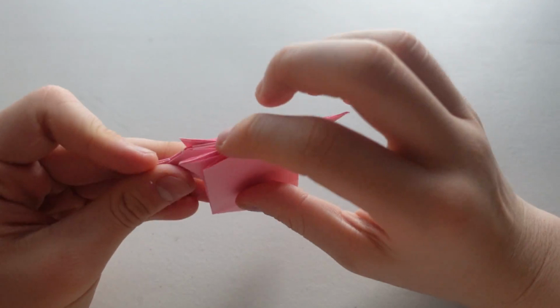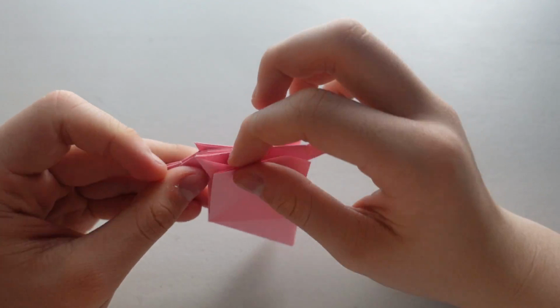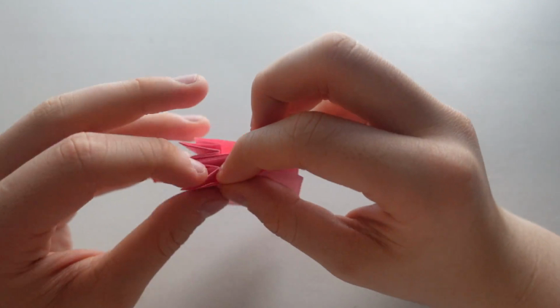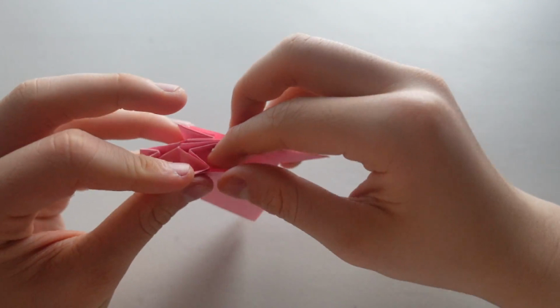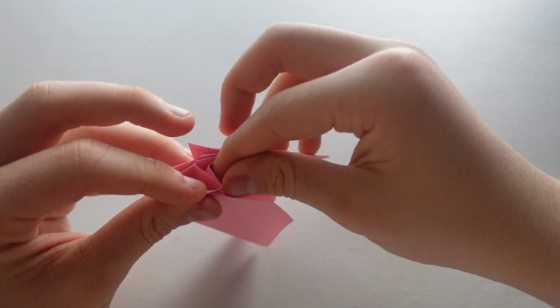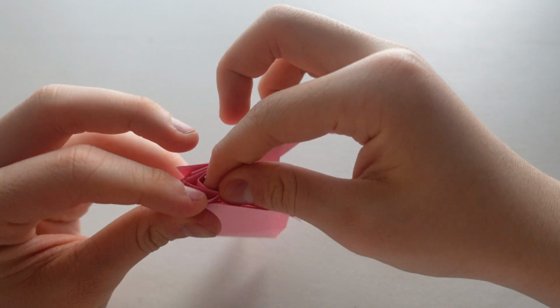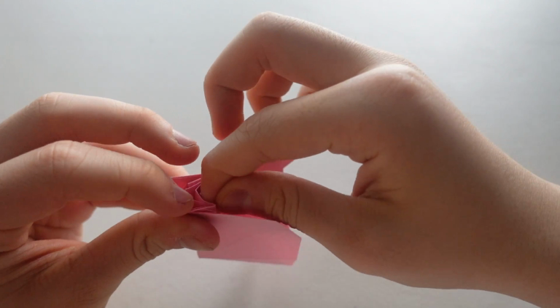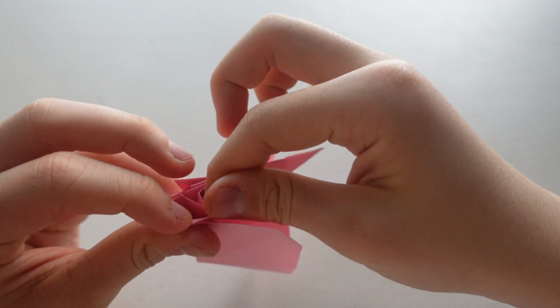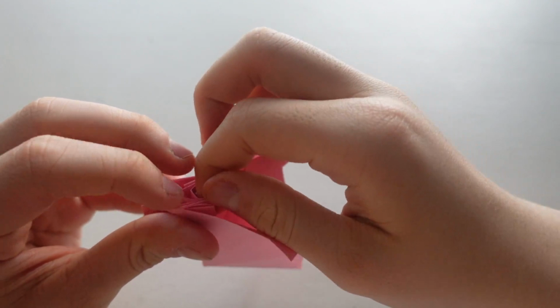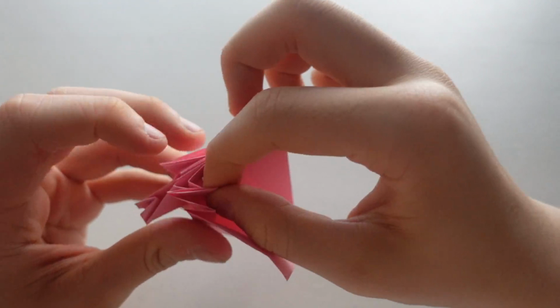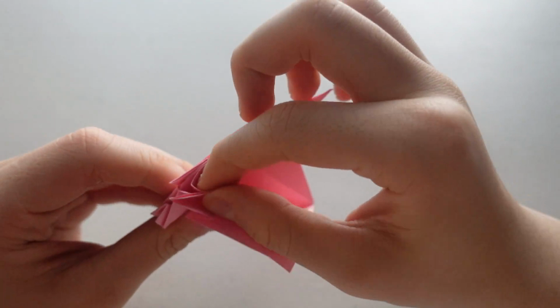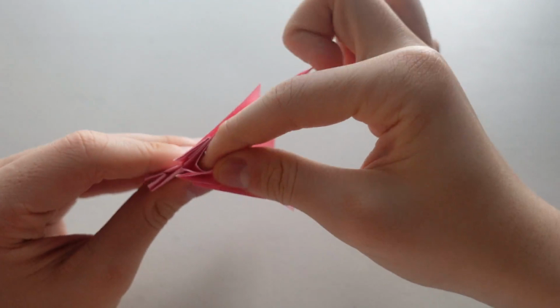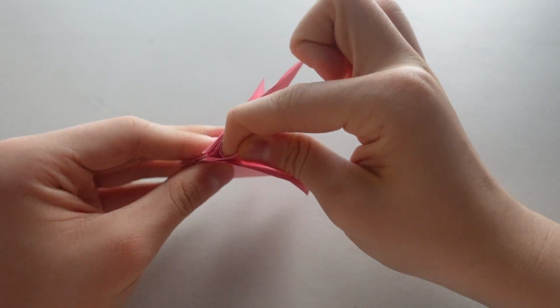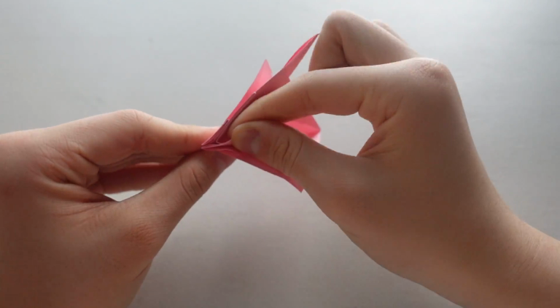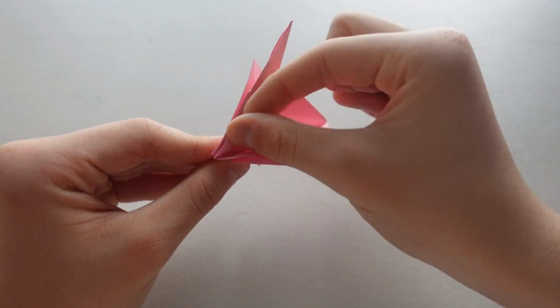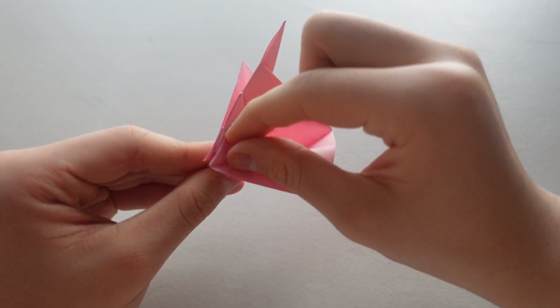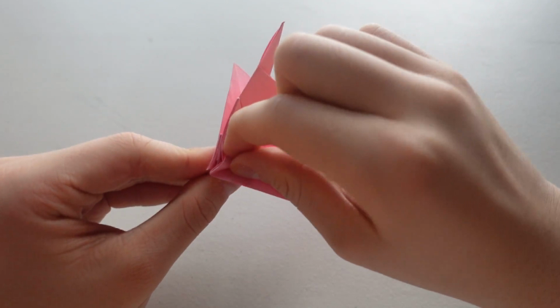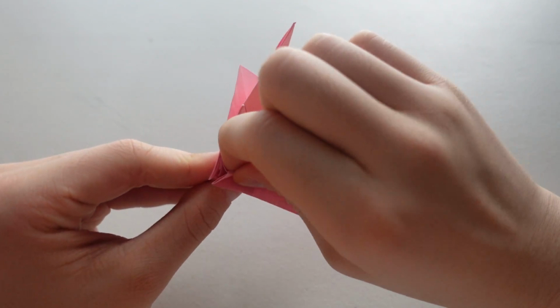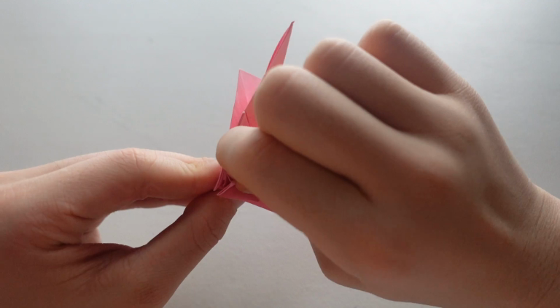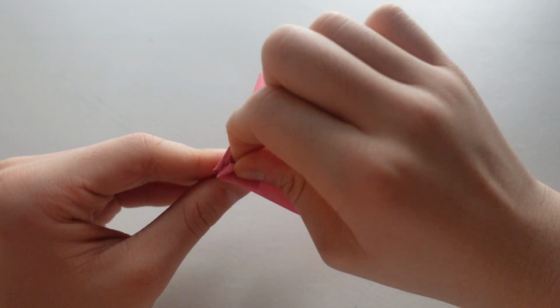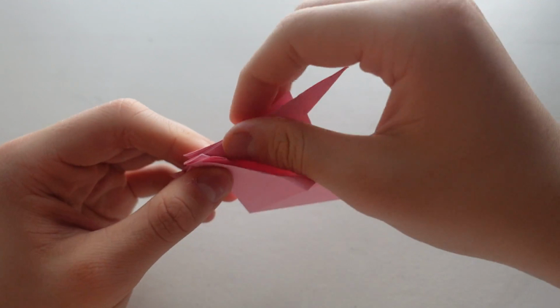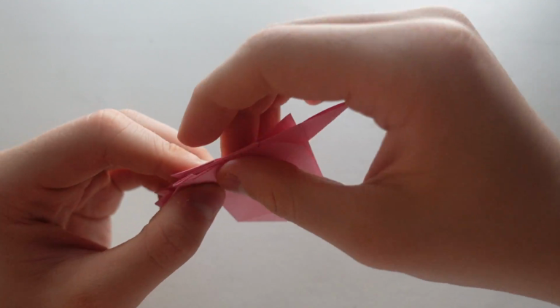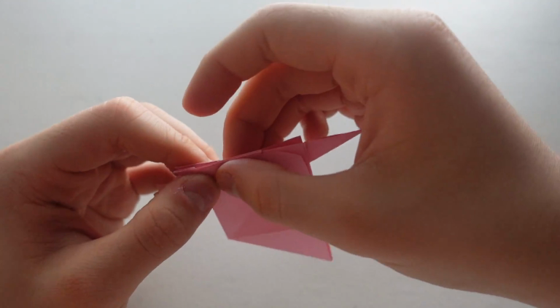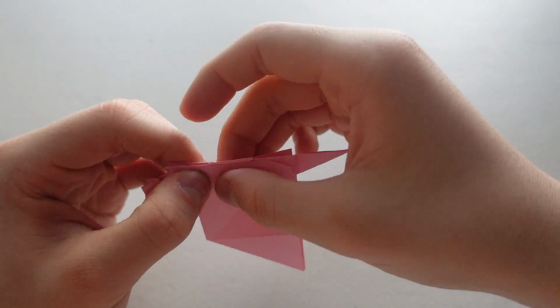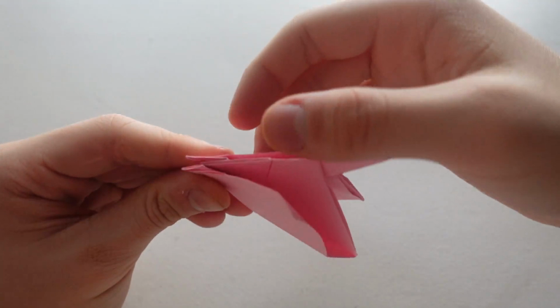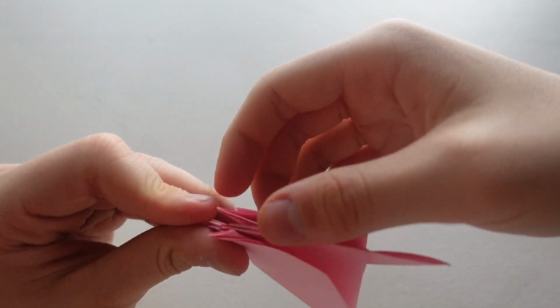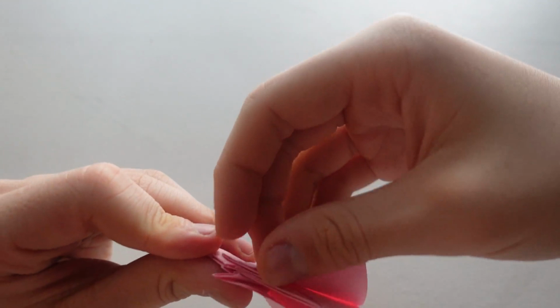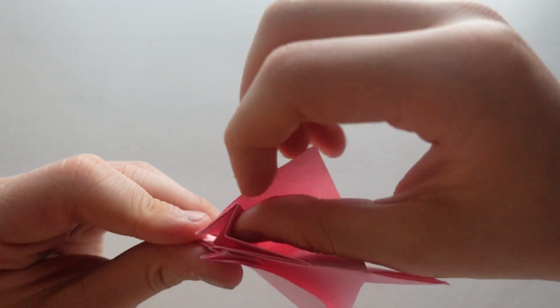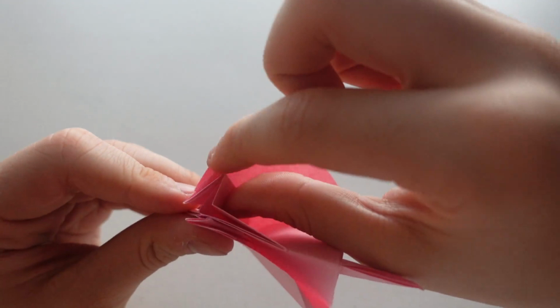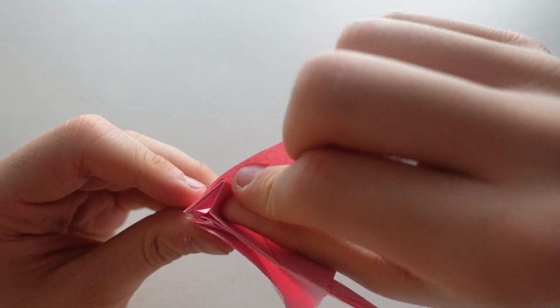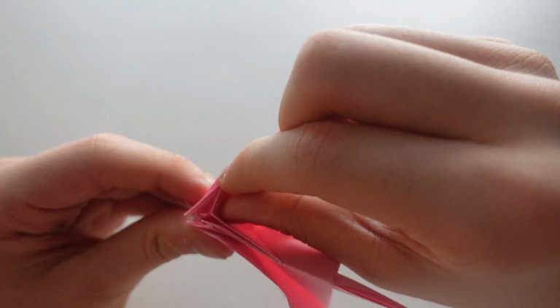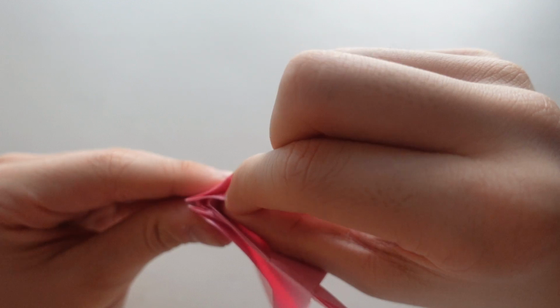Now right here, fold this part inwards. And same over here, fold it inwards.